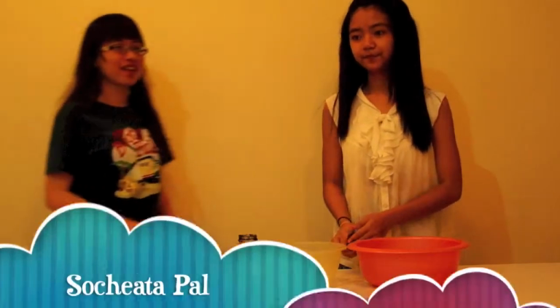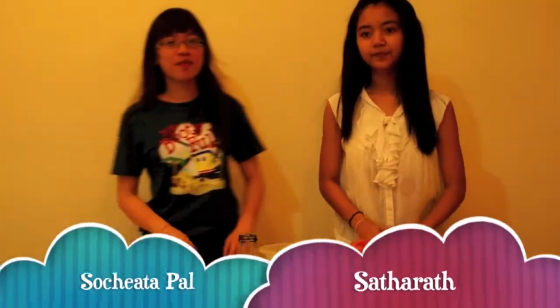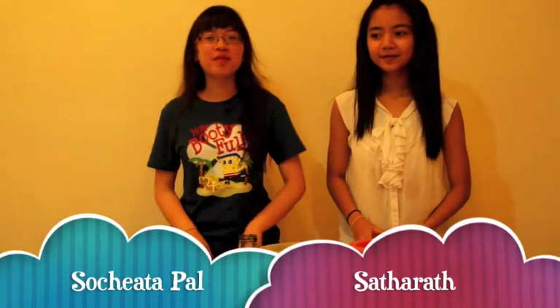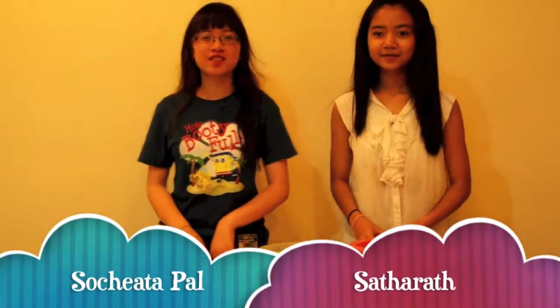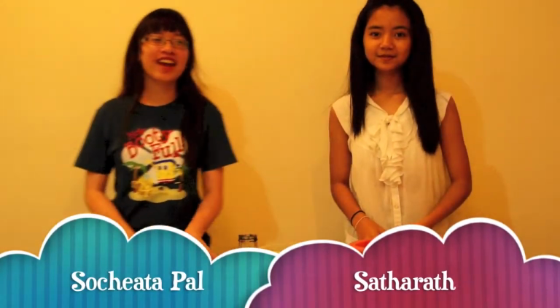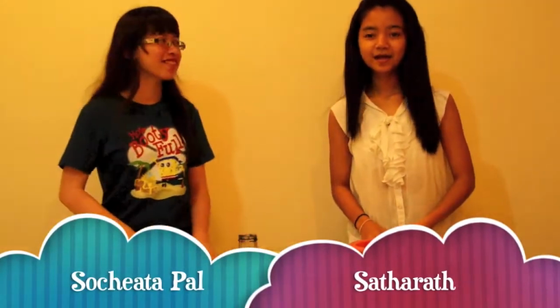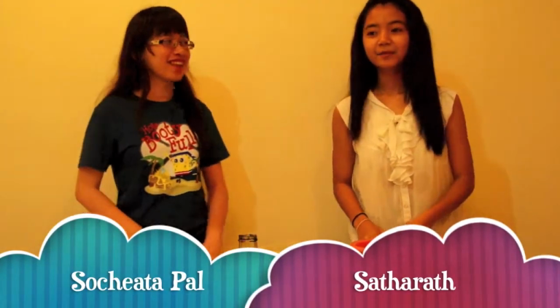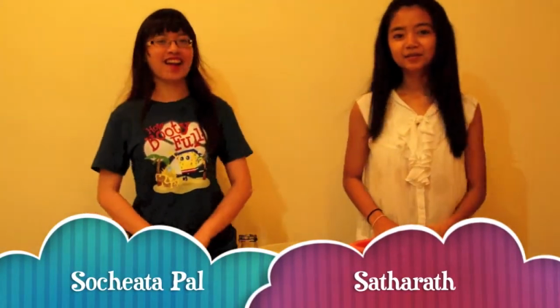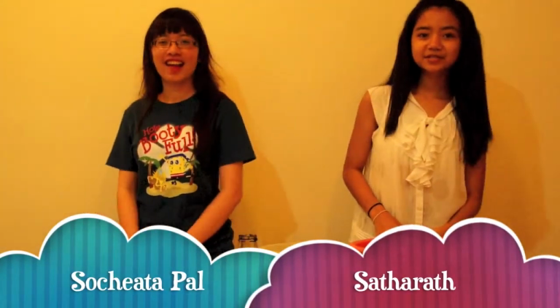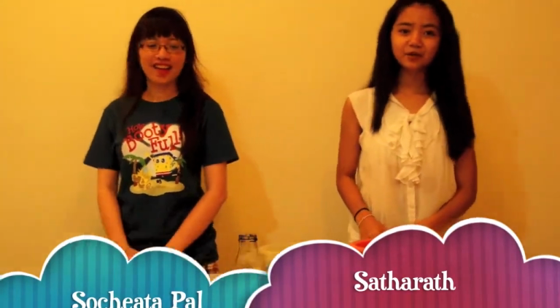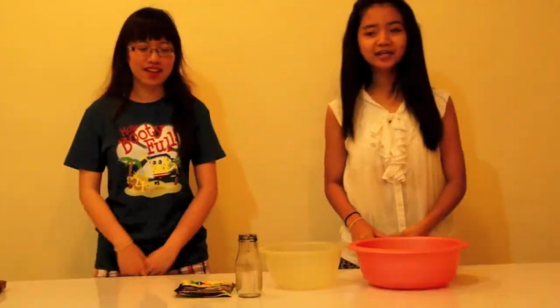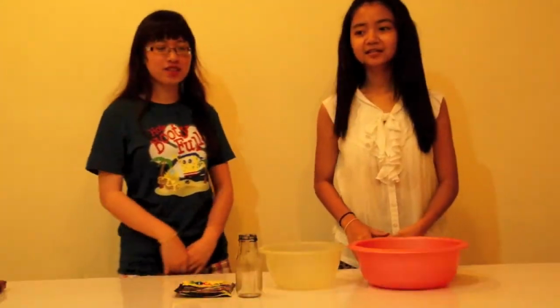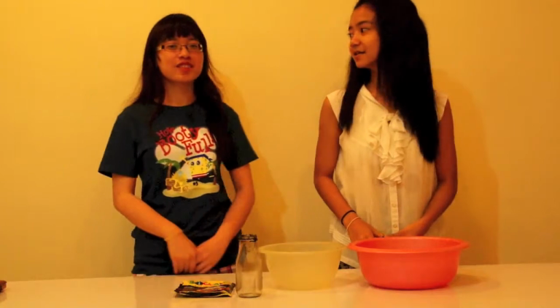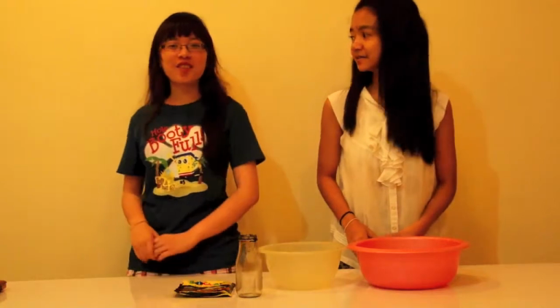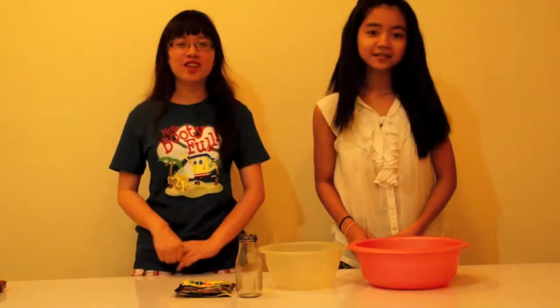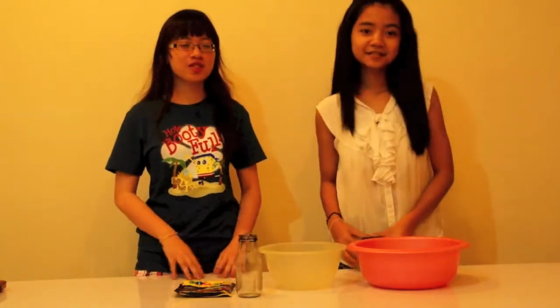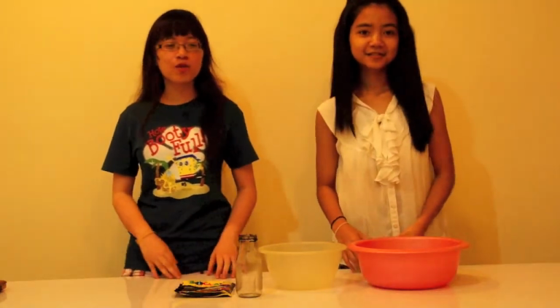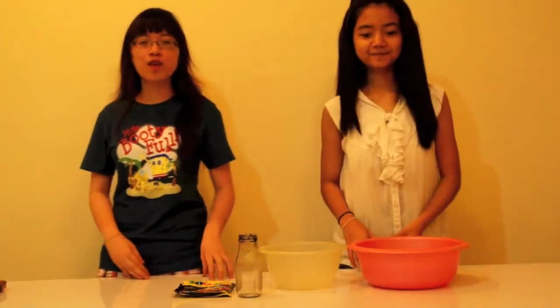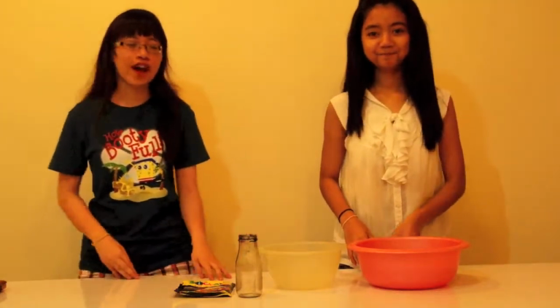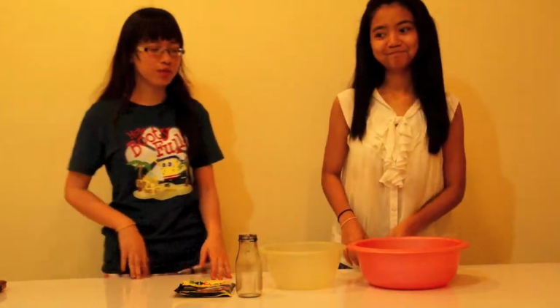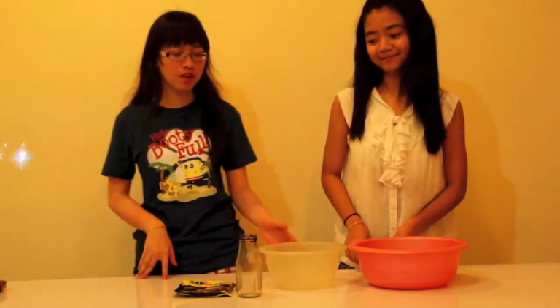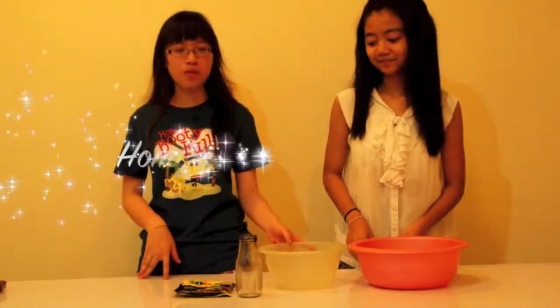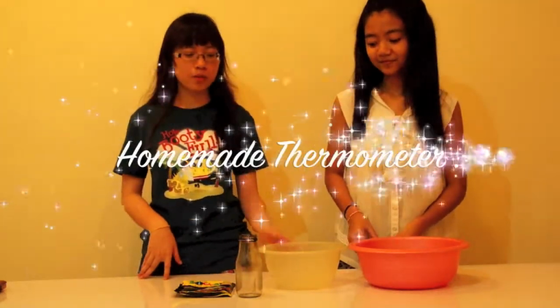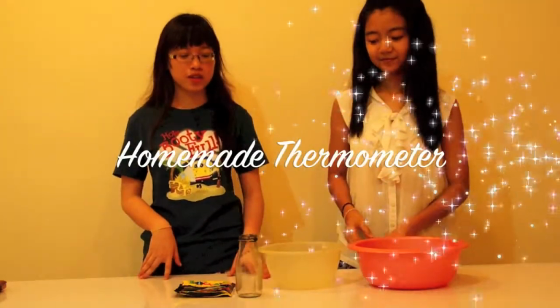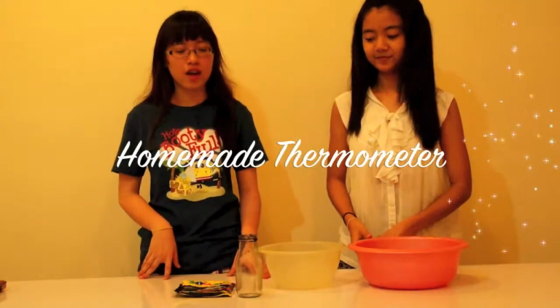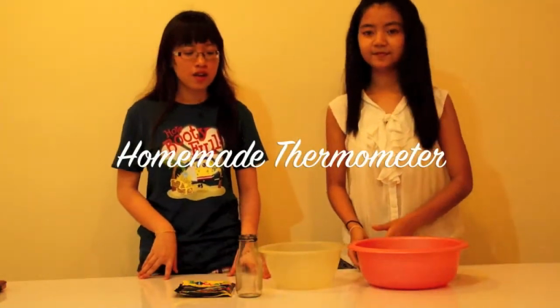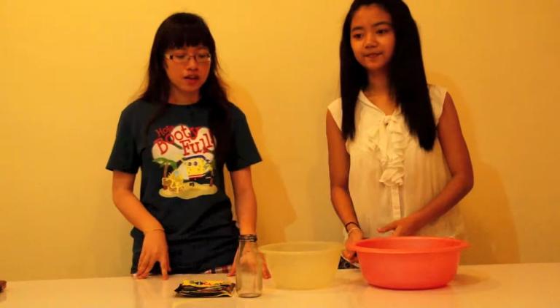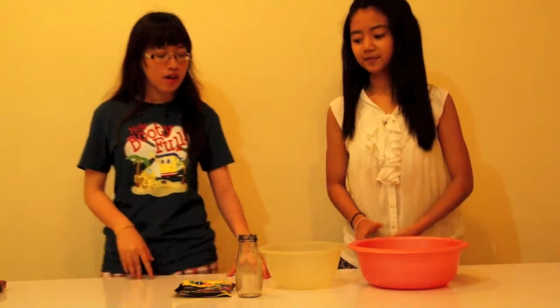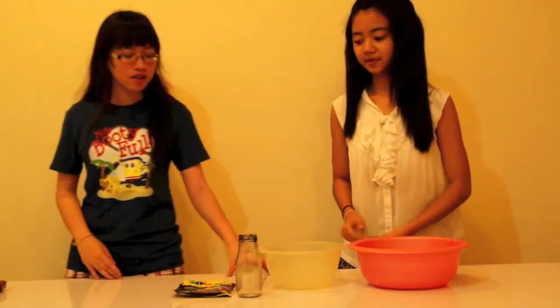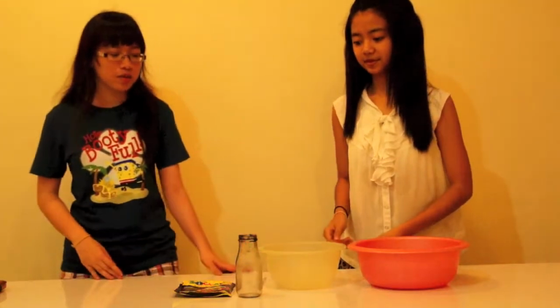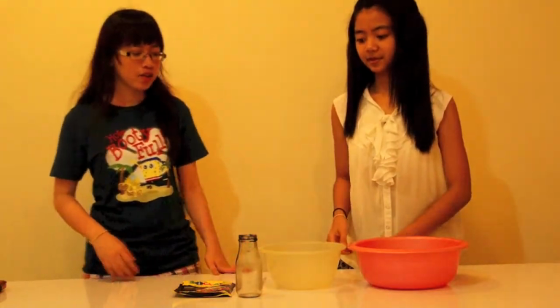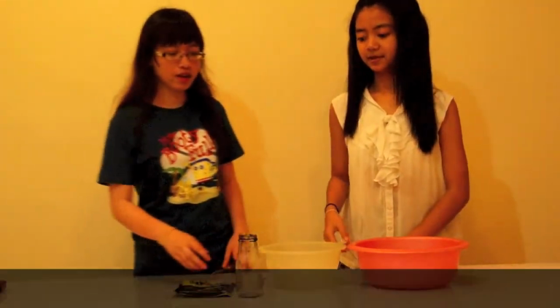Hi, my name is Yutu Keng and I'm Mrs. Kaluai, and today we're going to show you how to make a homemade thermometer. Here are the things we need for it.